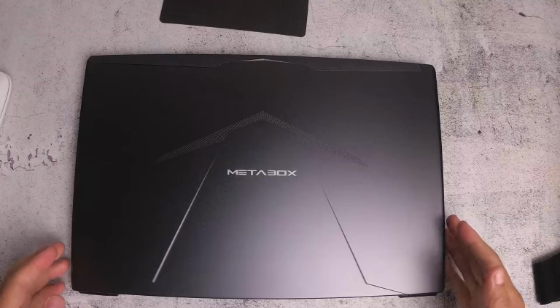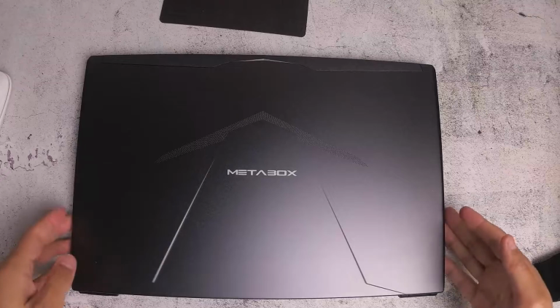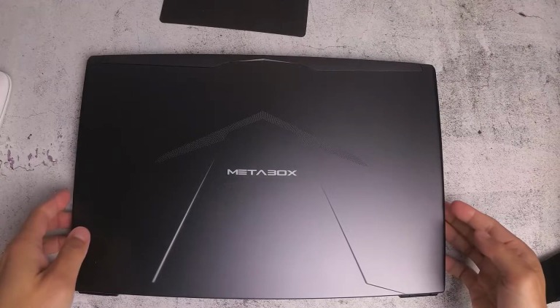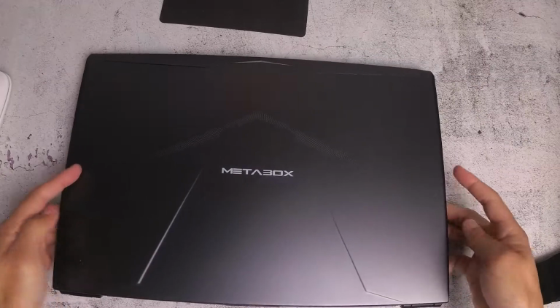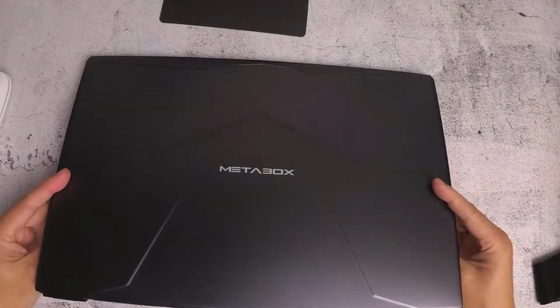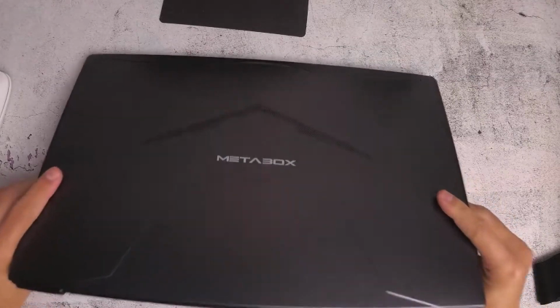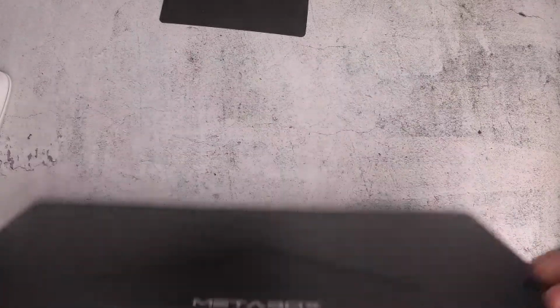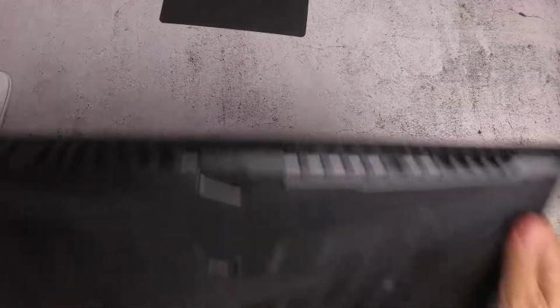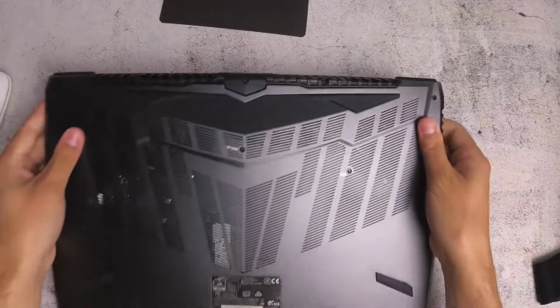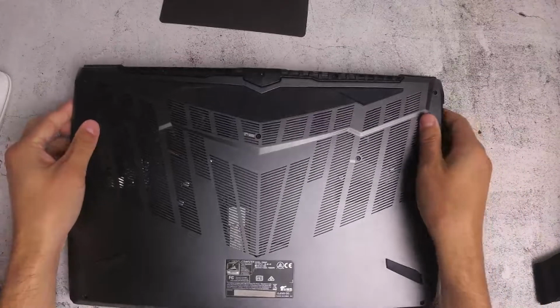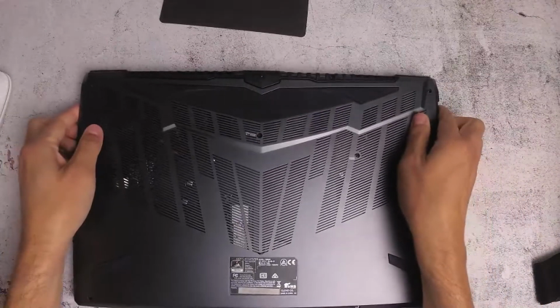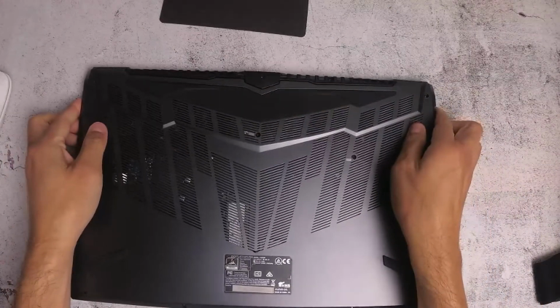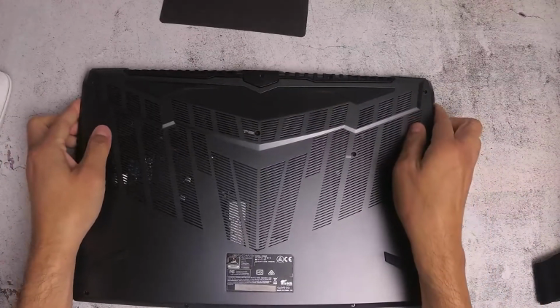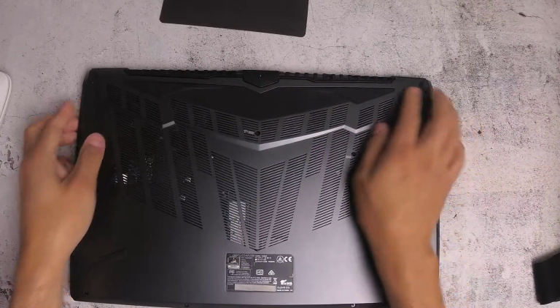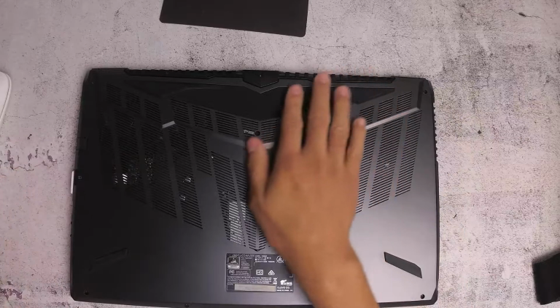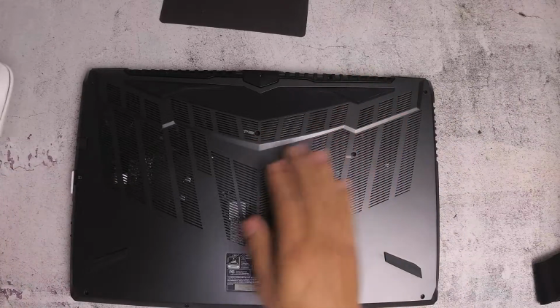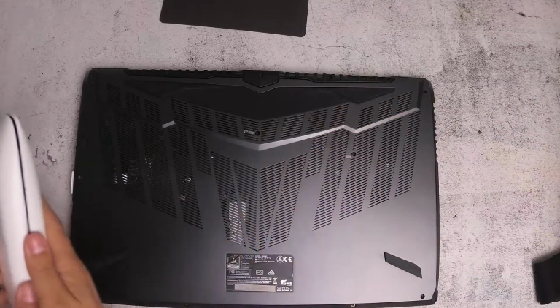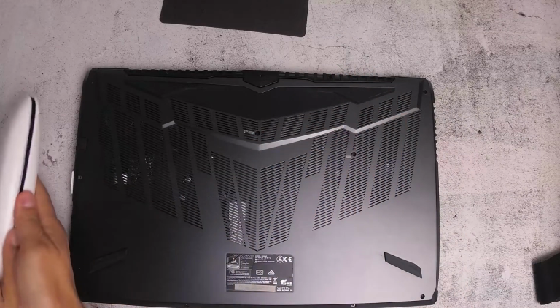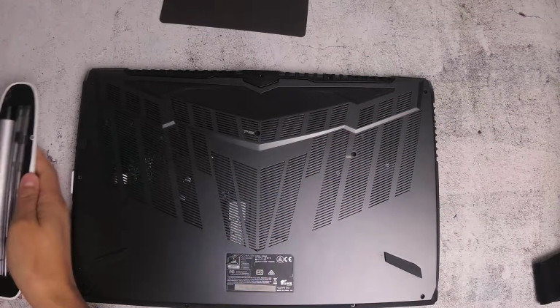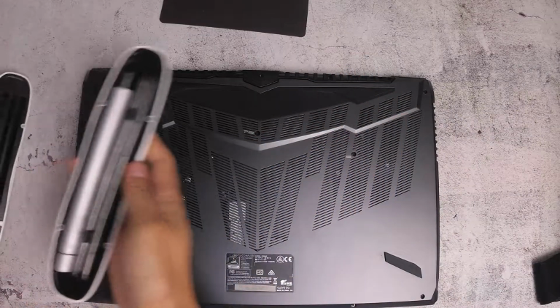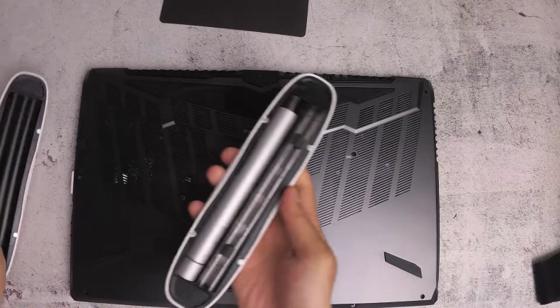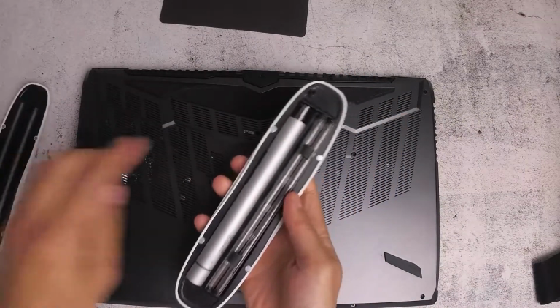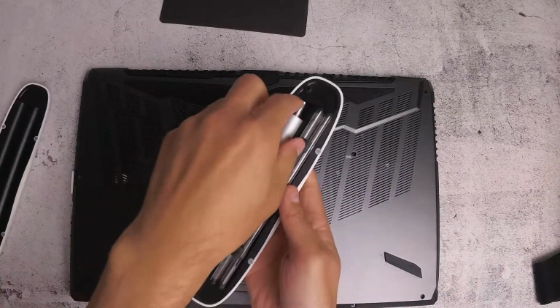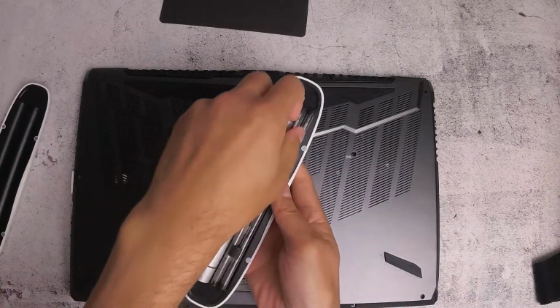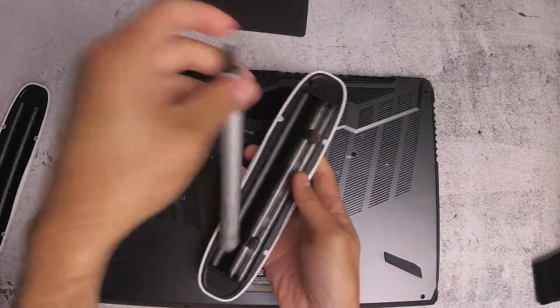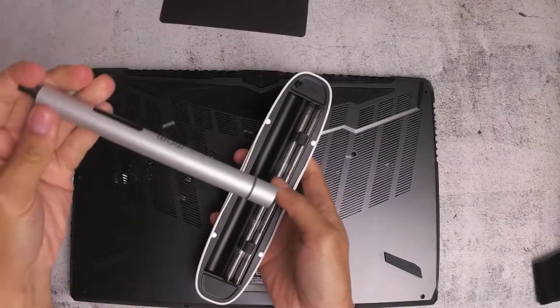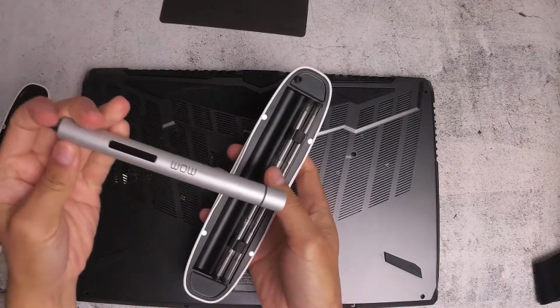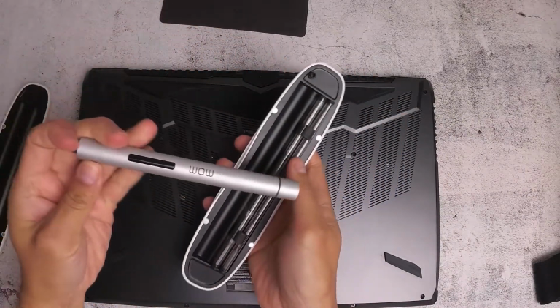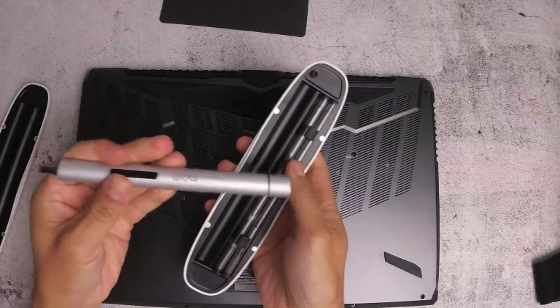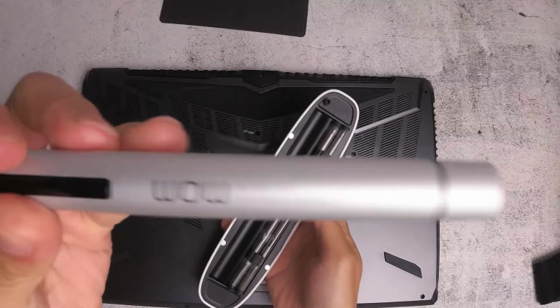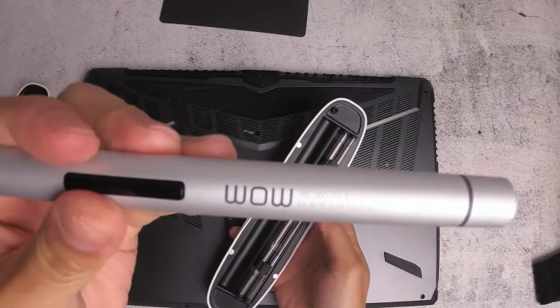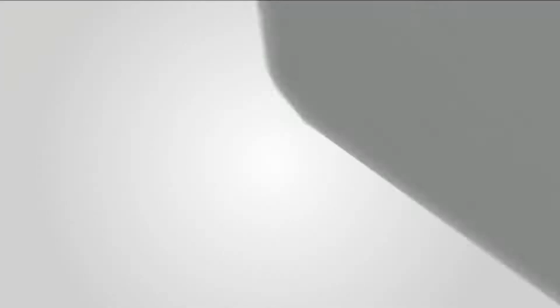Hello everybody. In this video I'm going to show you how to open the meta box to install a memory module. I'm just adding an extra 16 gigabytes of memory.